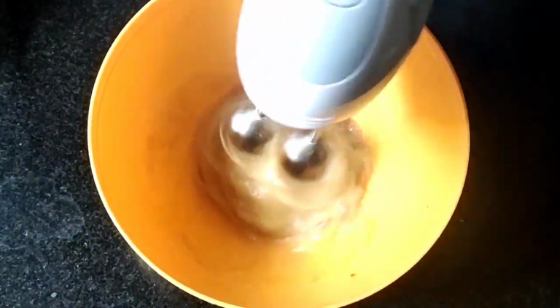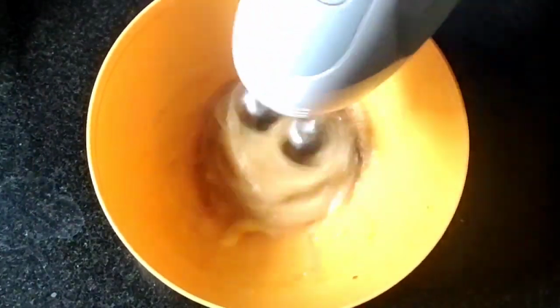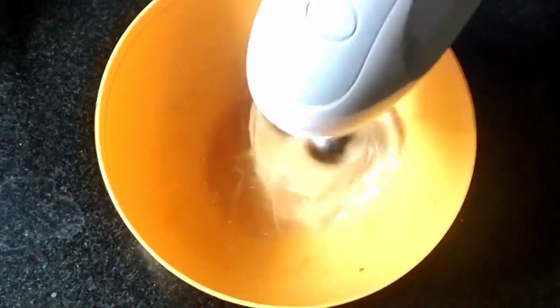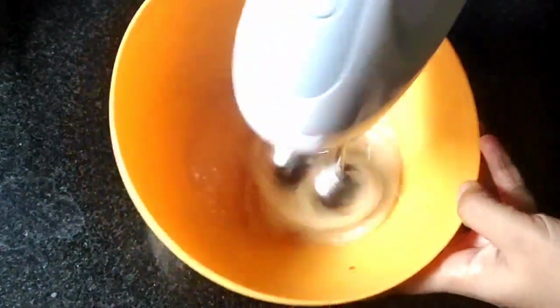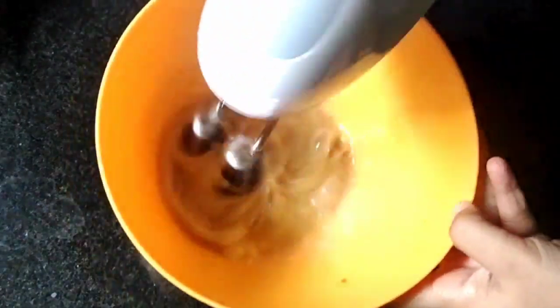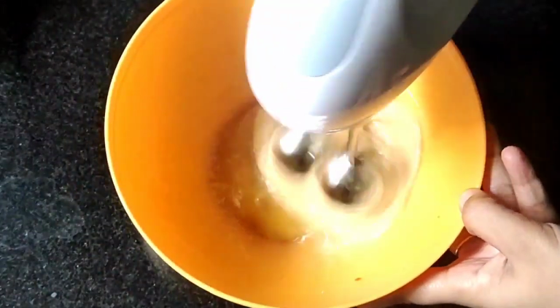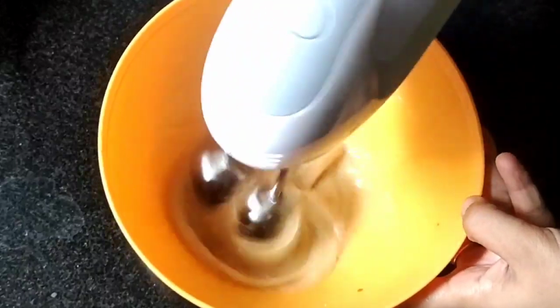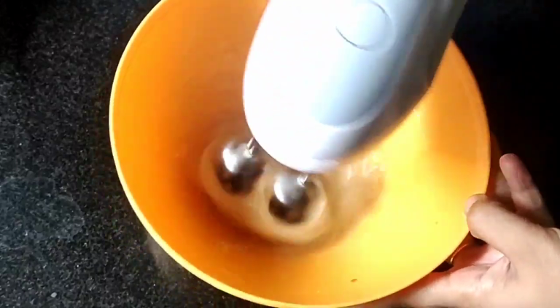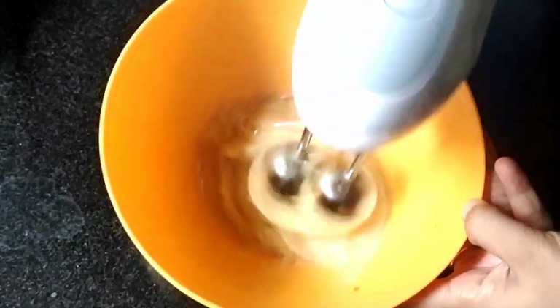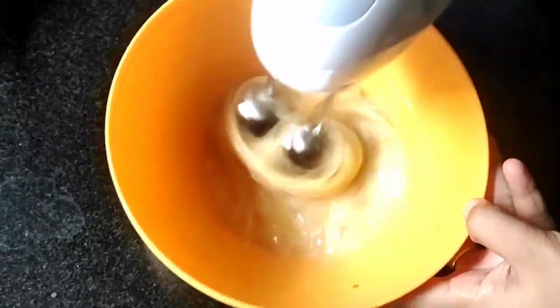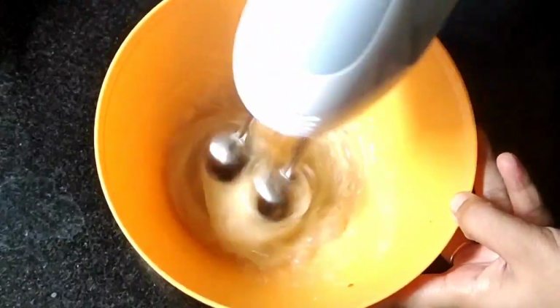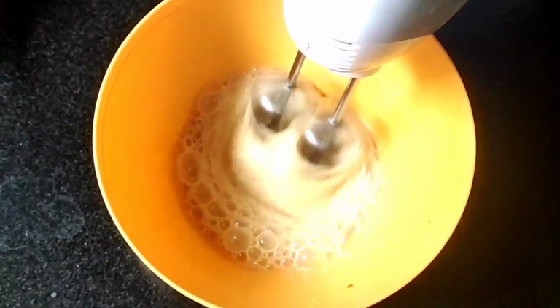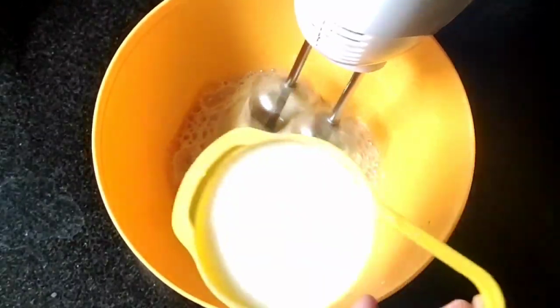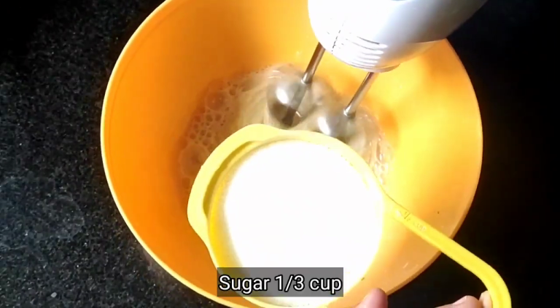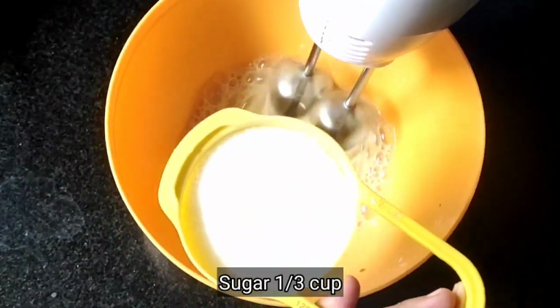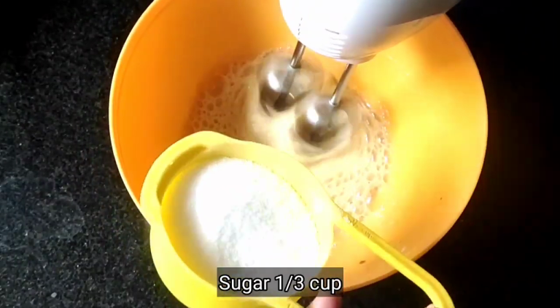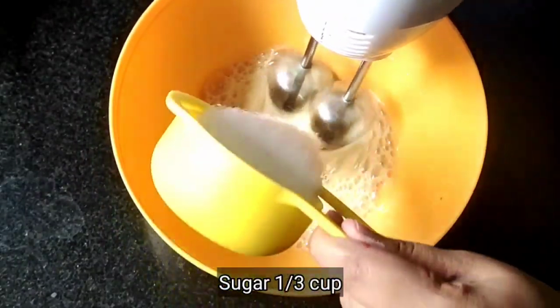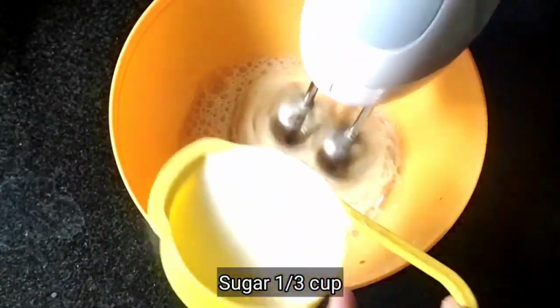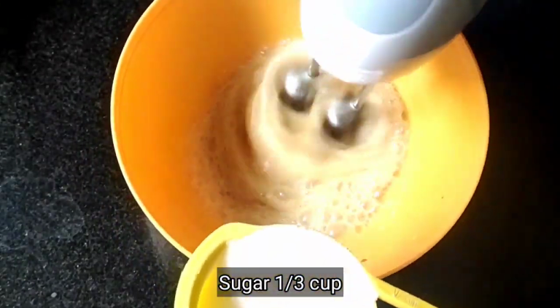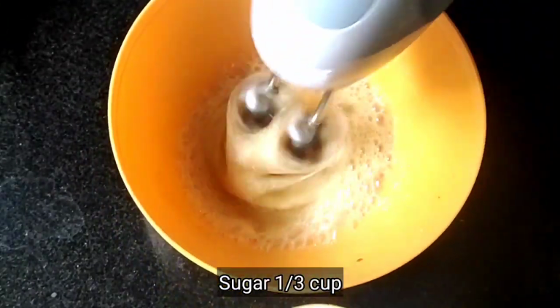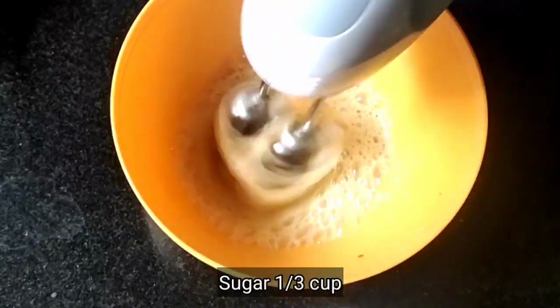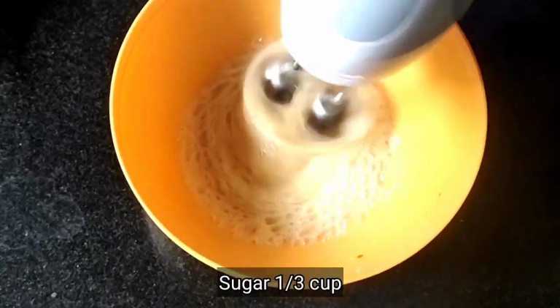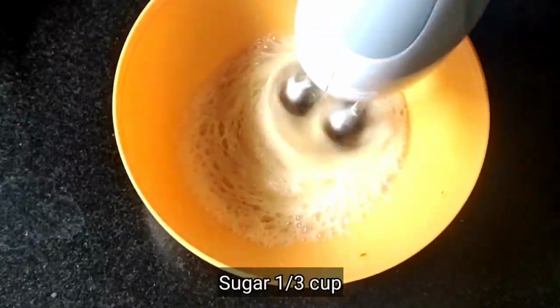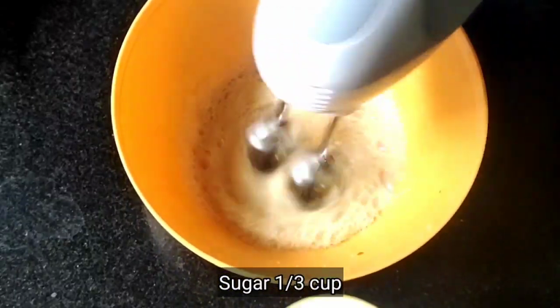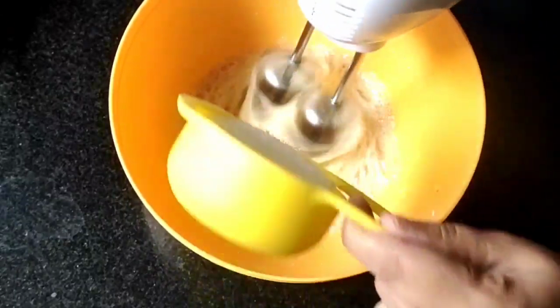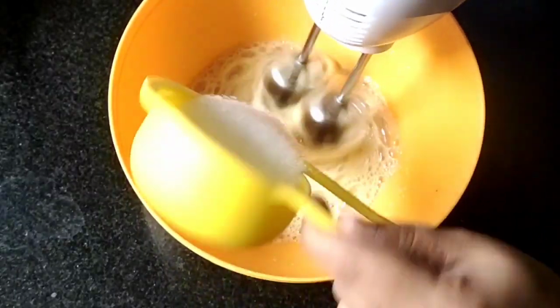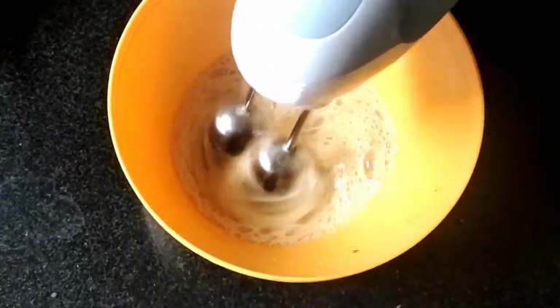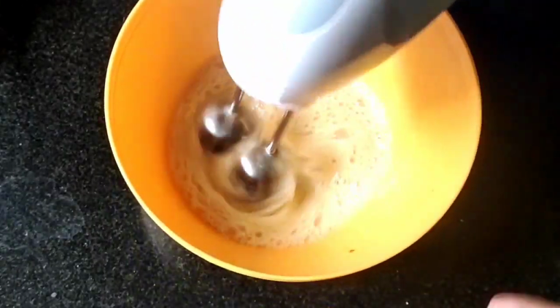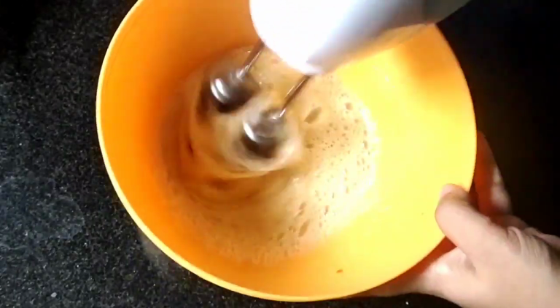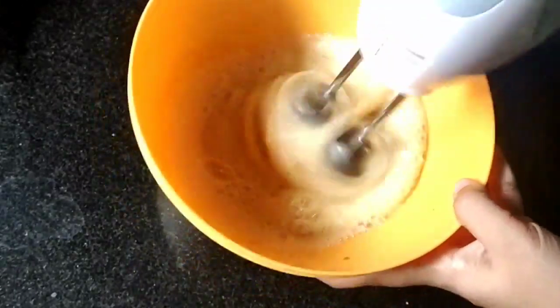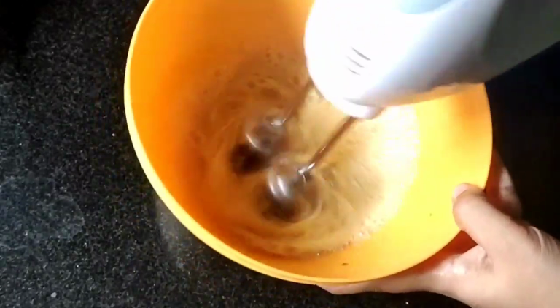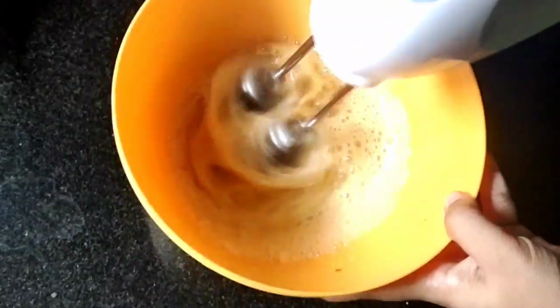Start to beat at low speed. Add 1/3 cup sugar, then add the eggs. Beat until the sugar is completely dissolved.